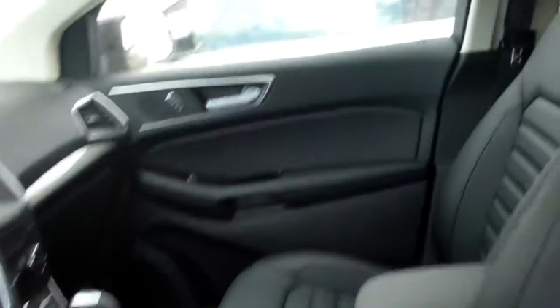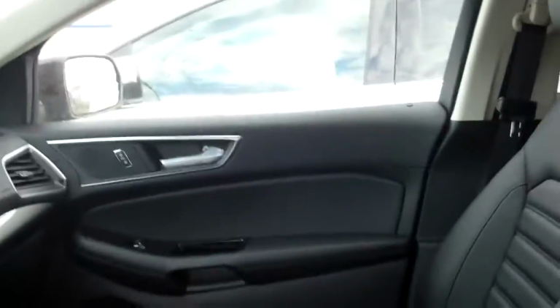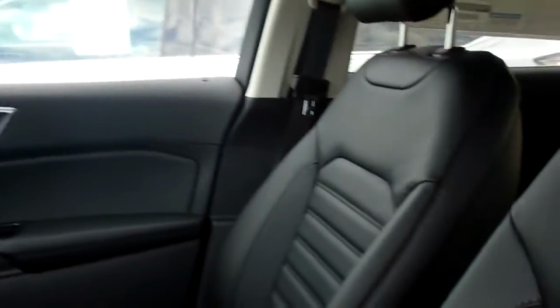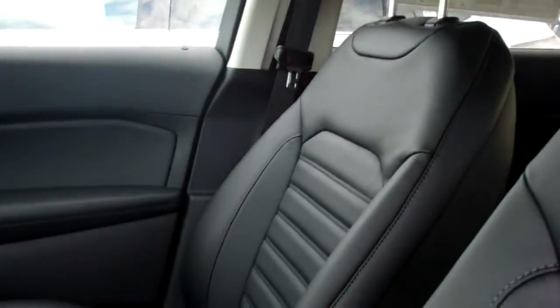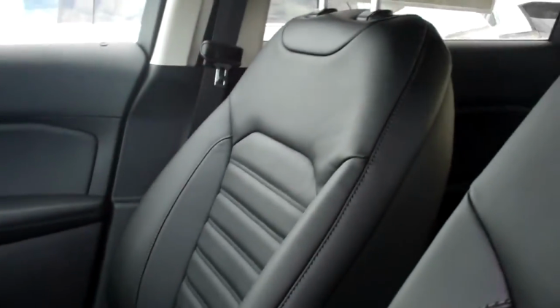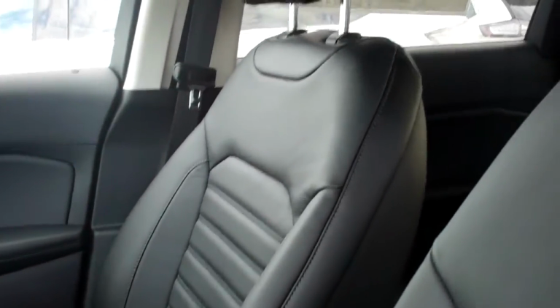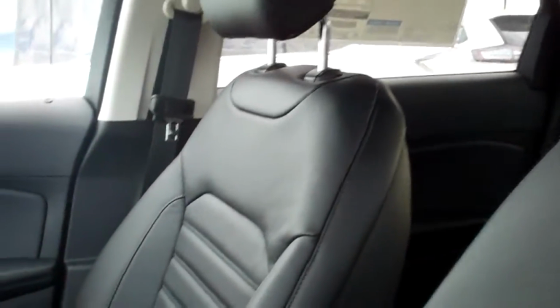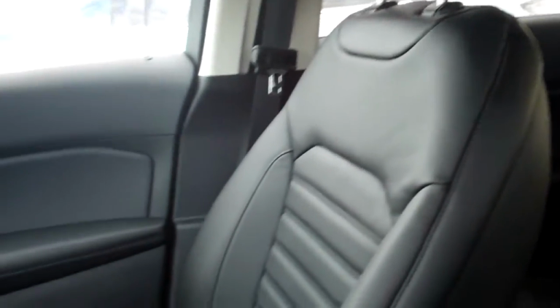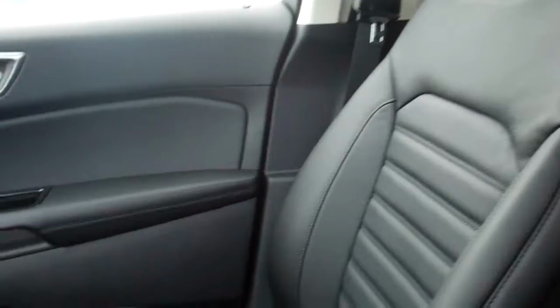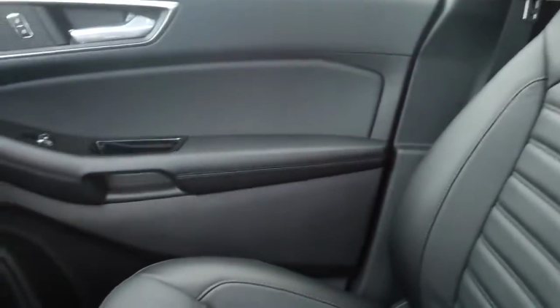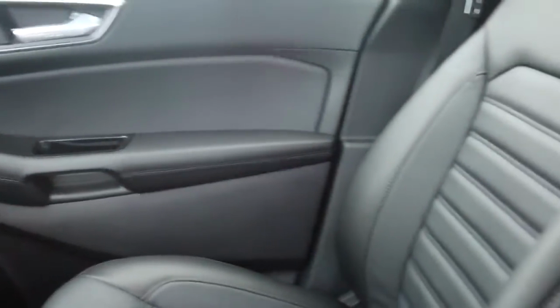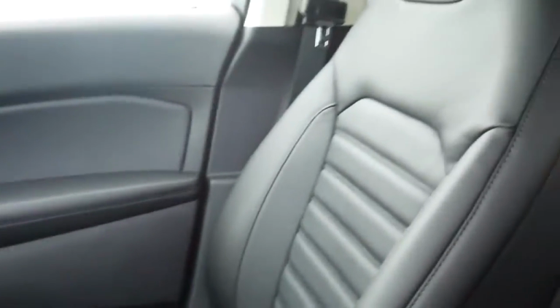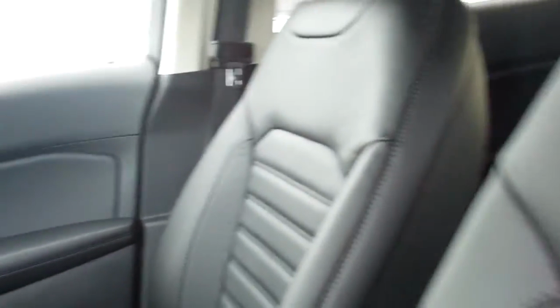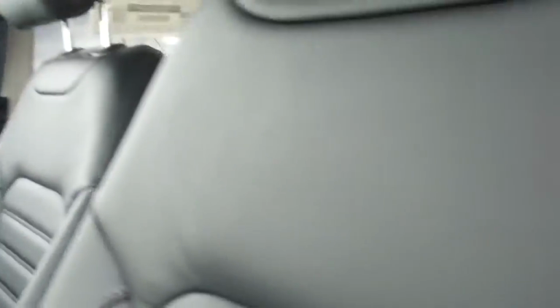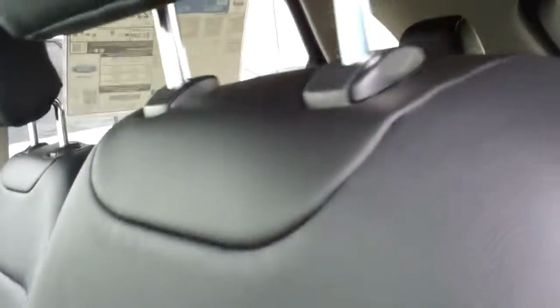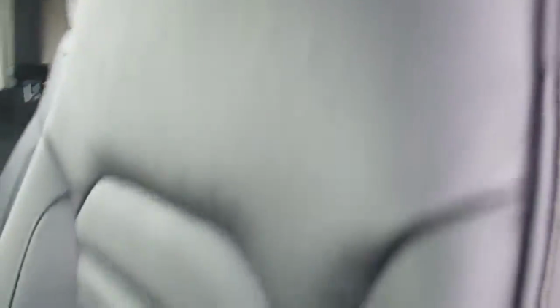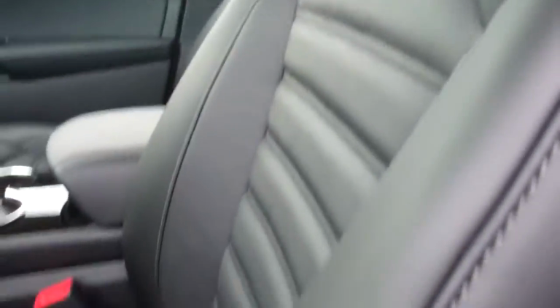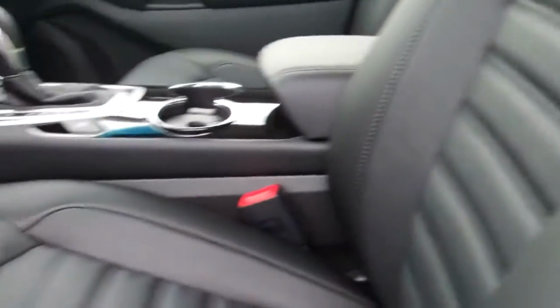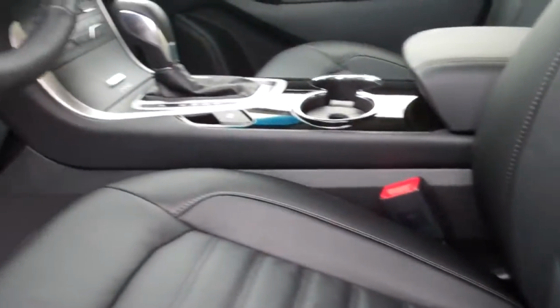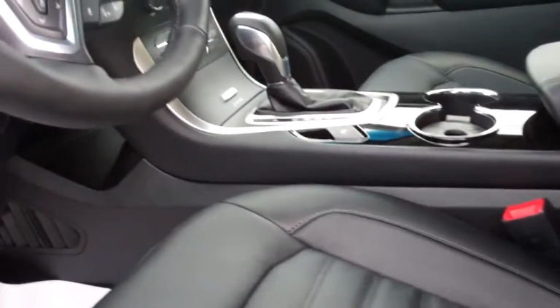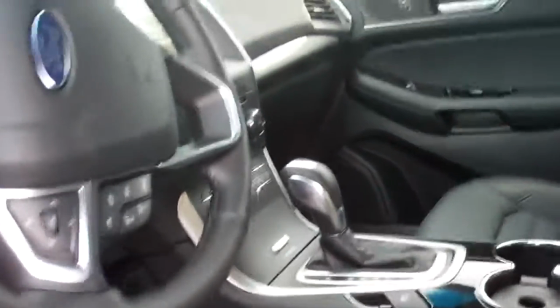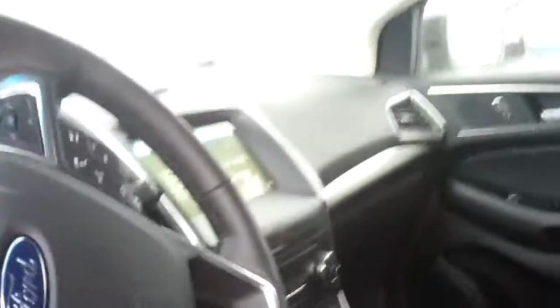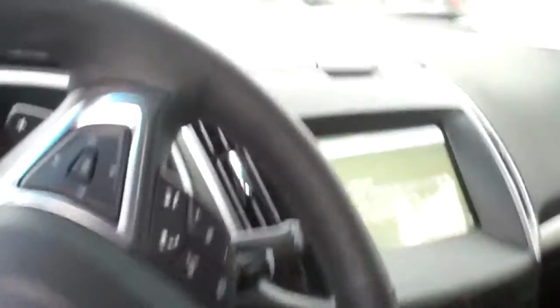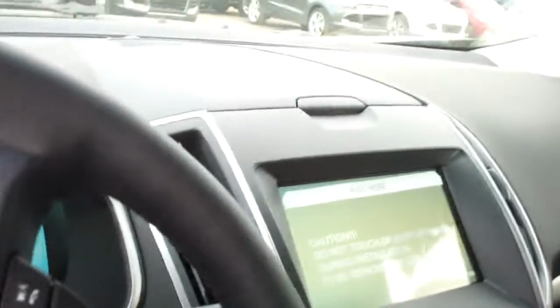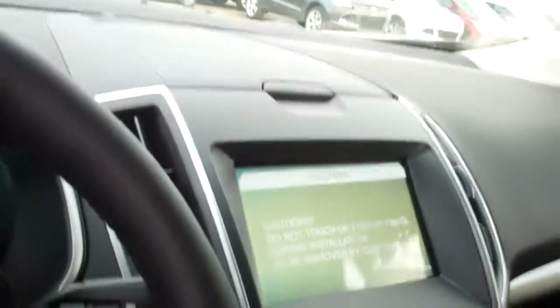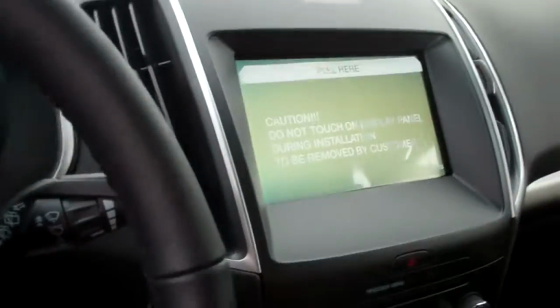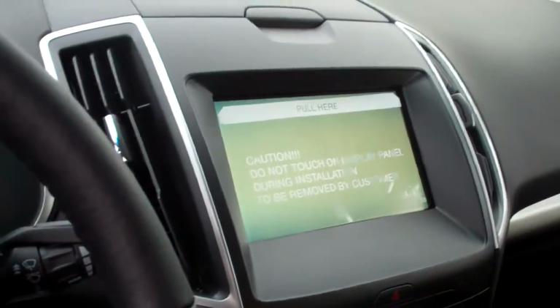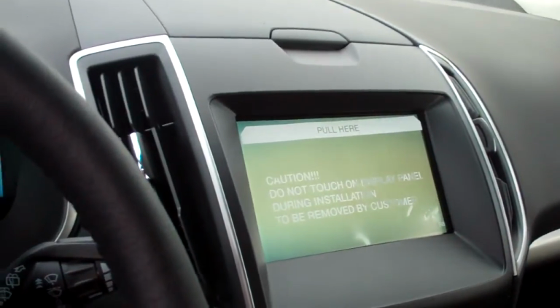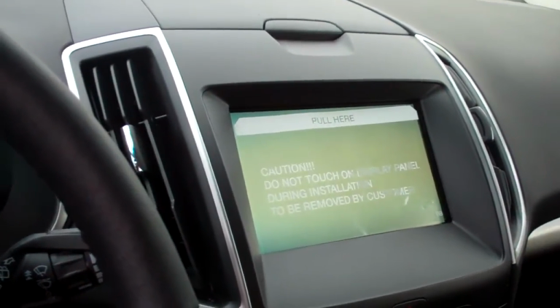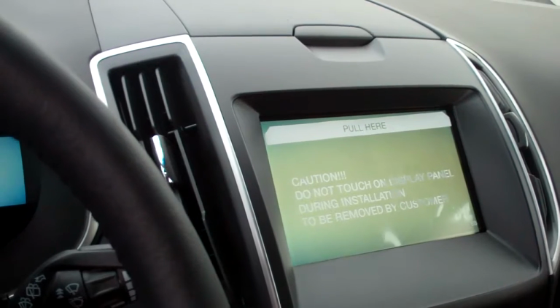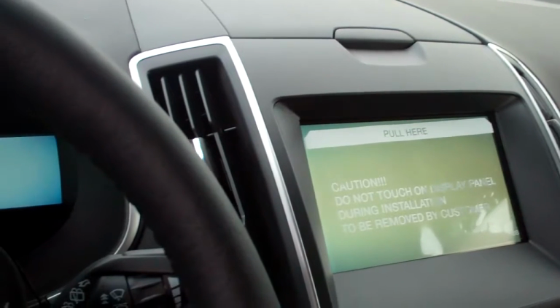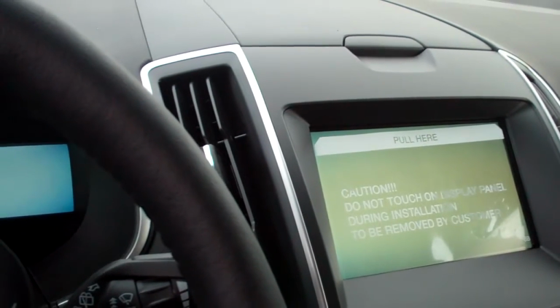This is an SEL with a leather package, so you have the contoured captain's chairs, a 10-position driver's seat, and both of these seats are heated. You have an 8-inch touch screen that has MyFord Touch and SYNC.